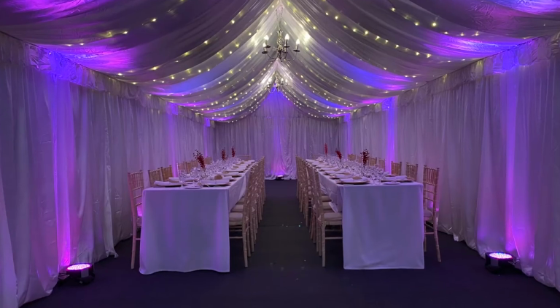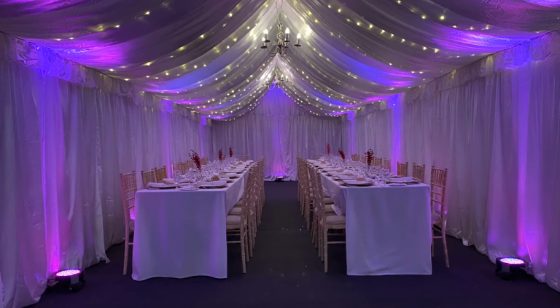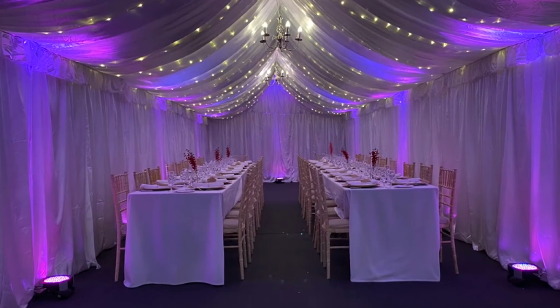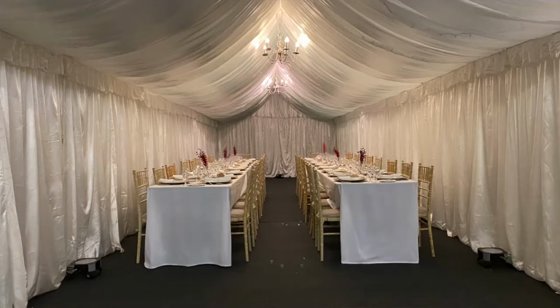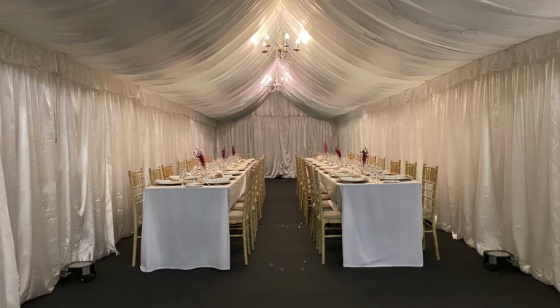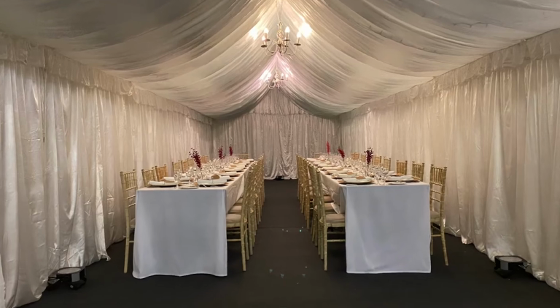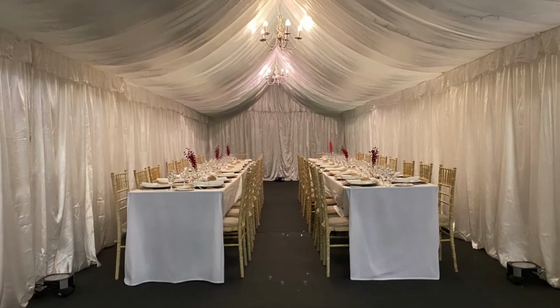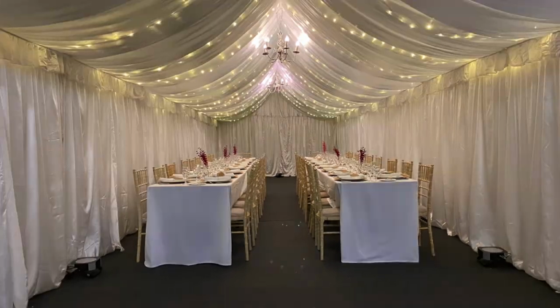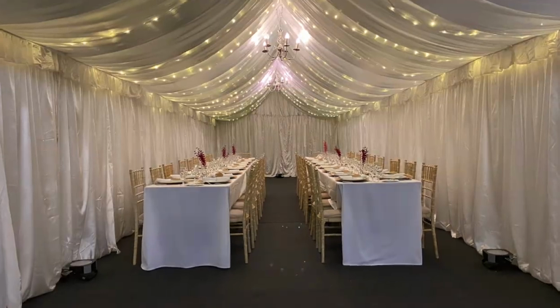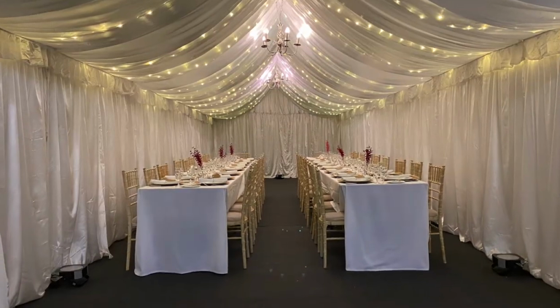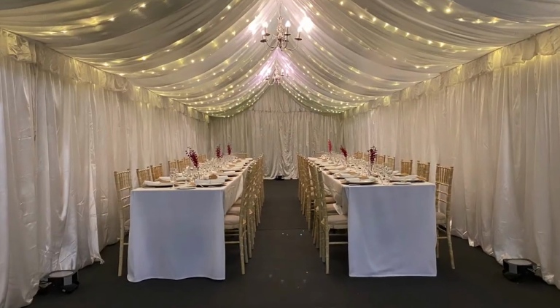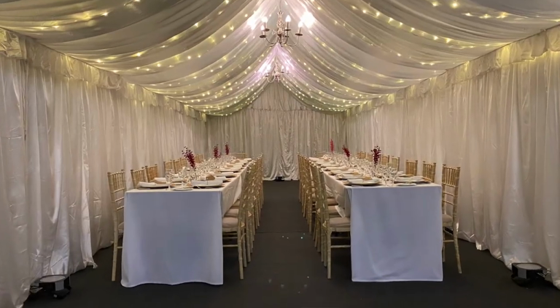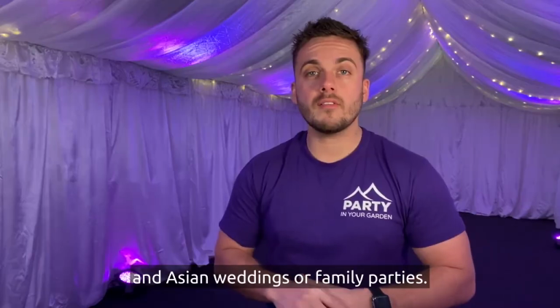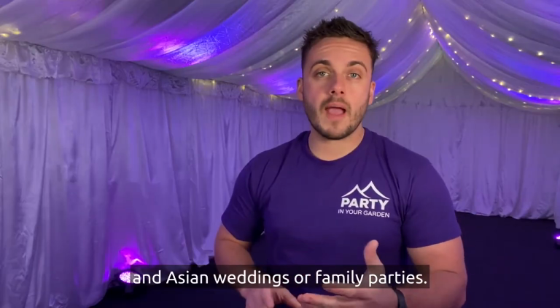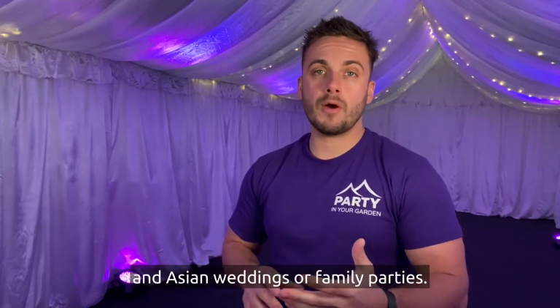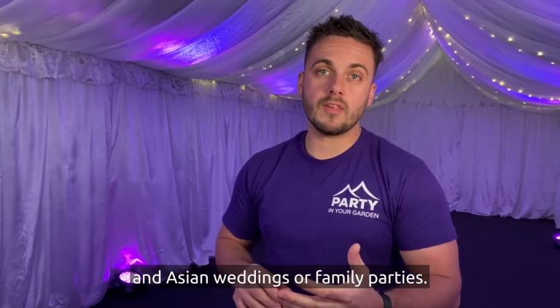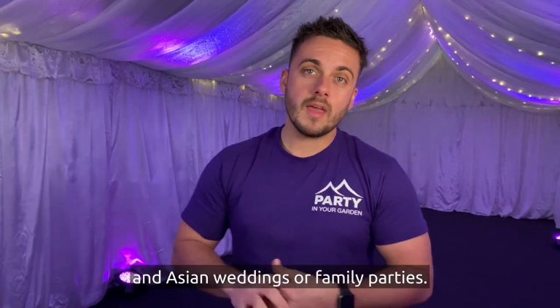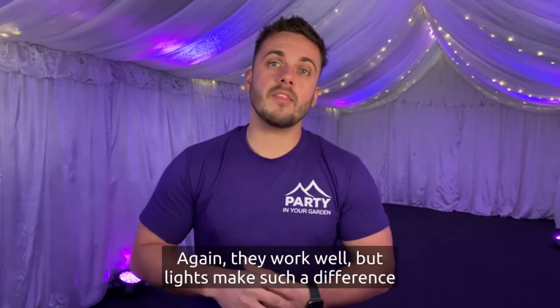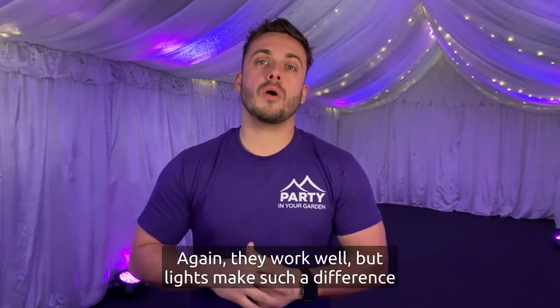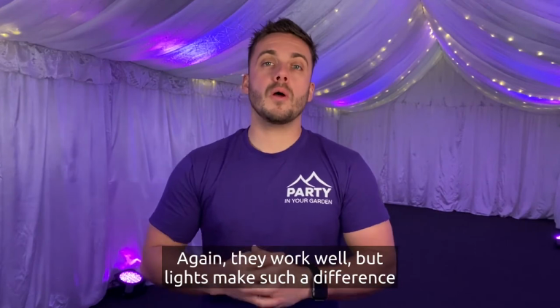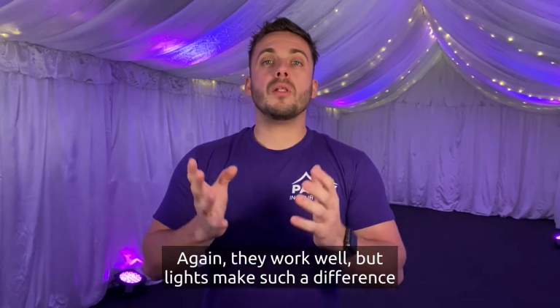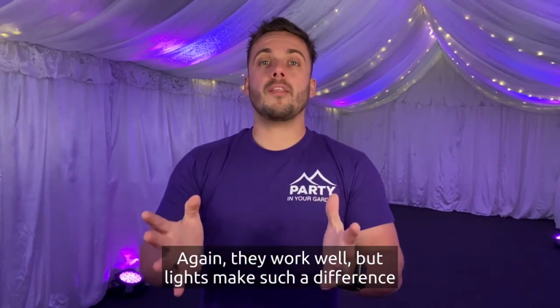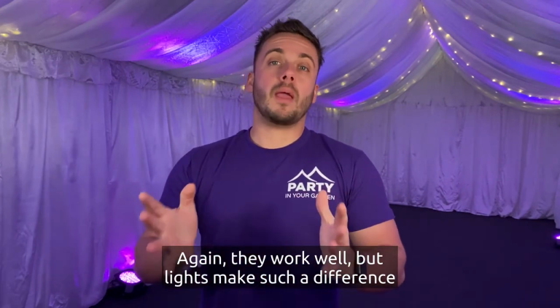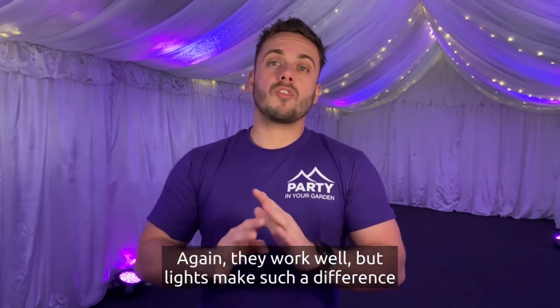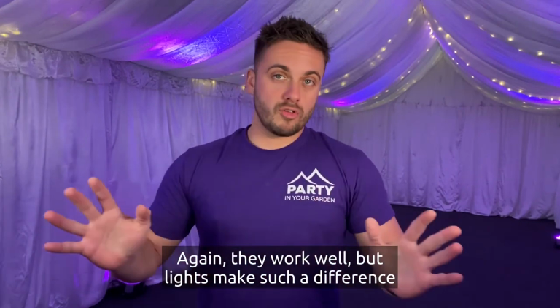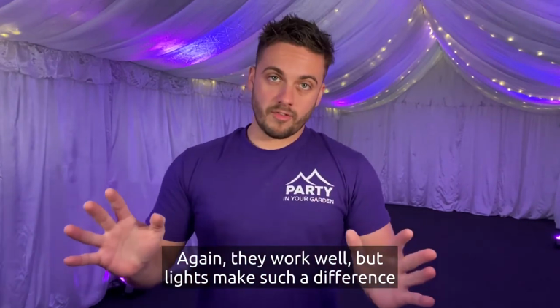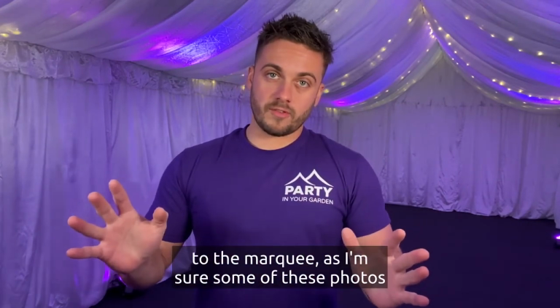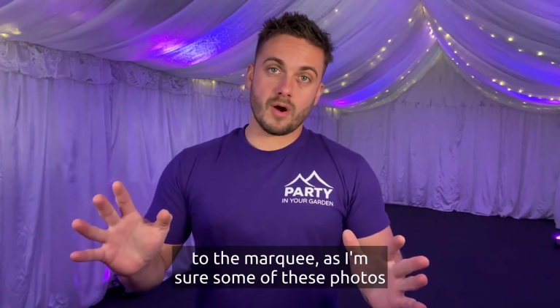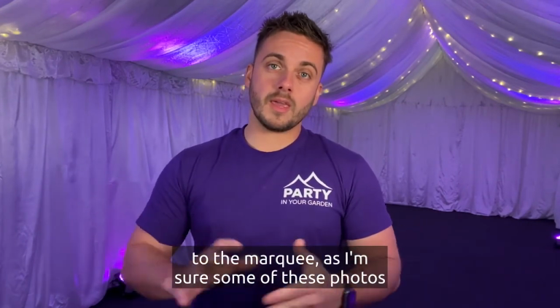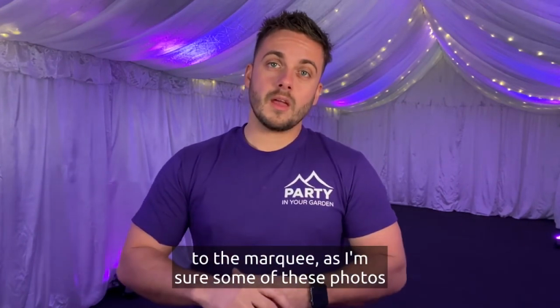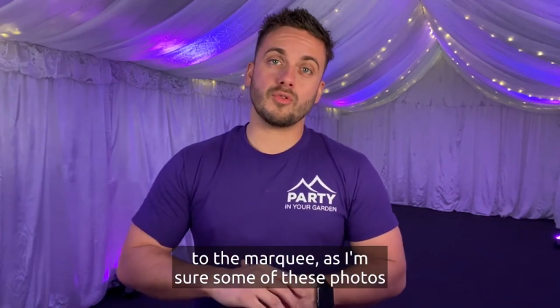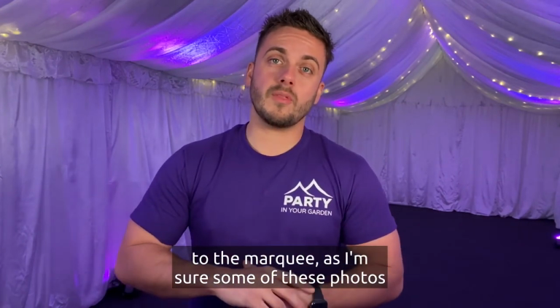We also do things like chandeliers if you want a more sophisticated setting. They work quite well for weddings, Asian weddings, or family parties. Lights make such a difference to the marquee, as I'm sure some of these photos are showing you — they make the biggest impact.